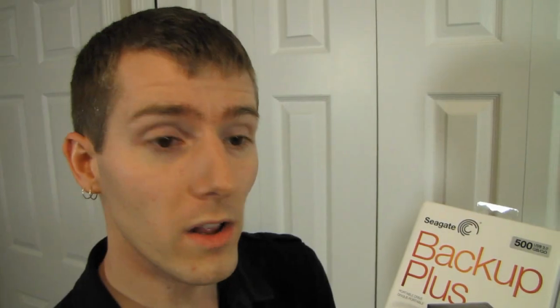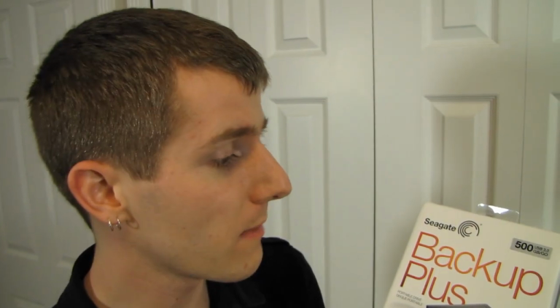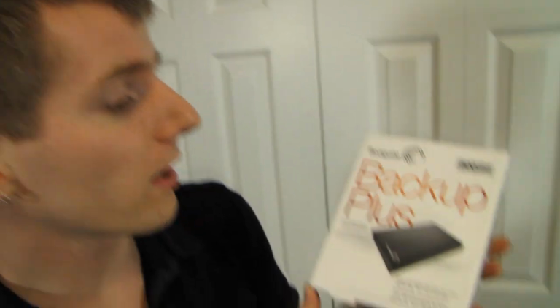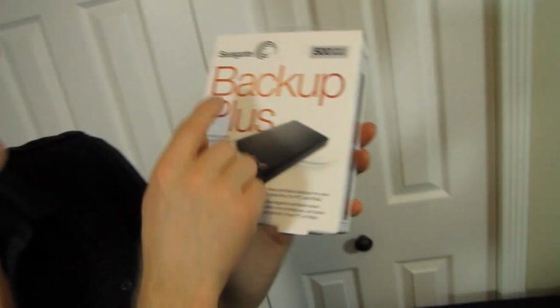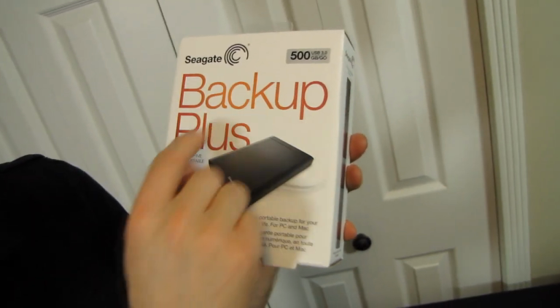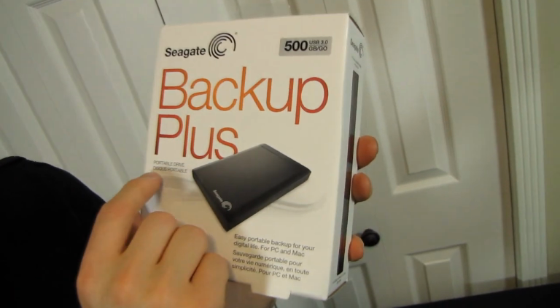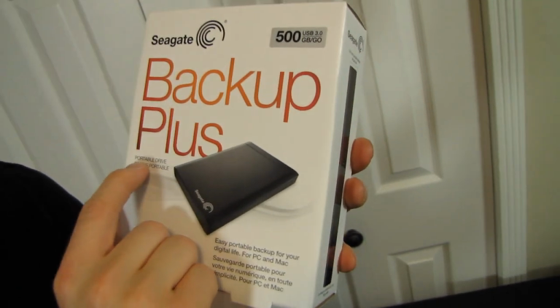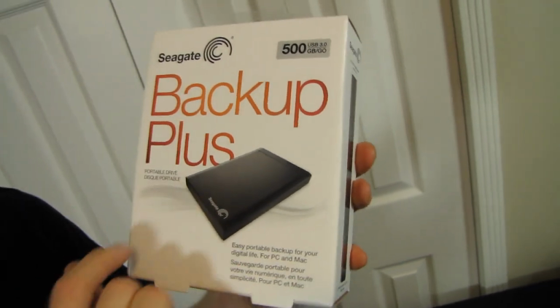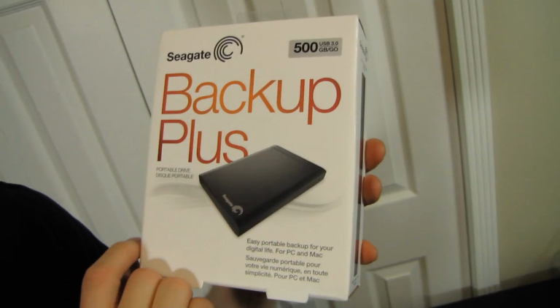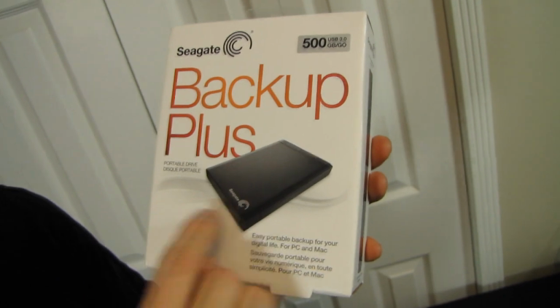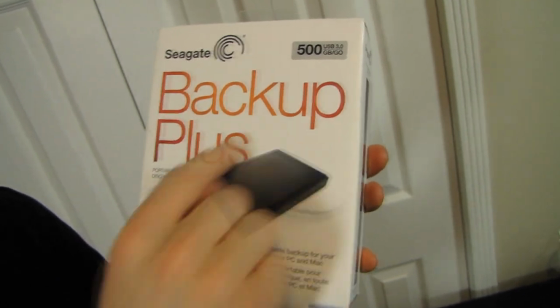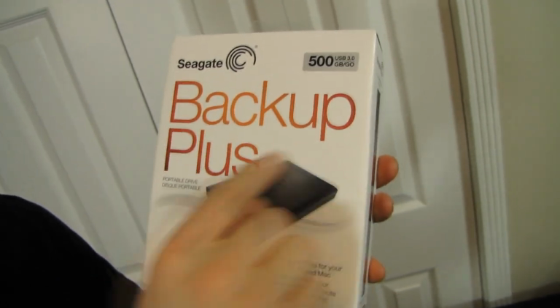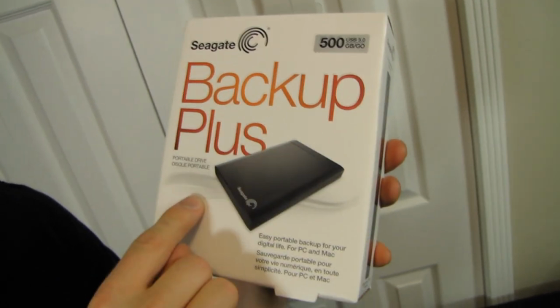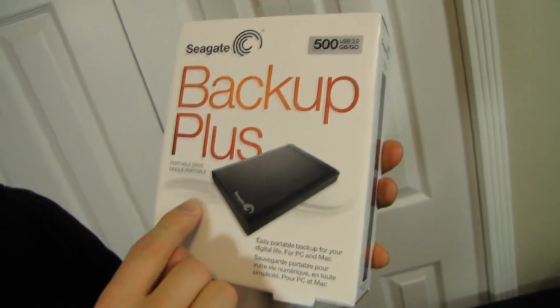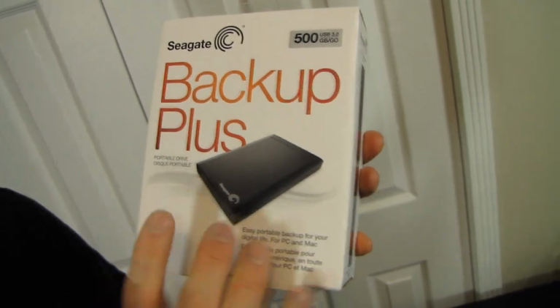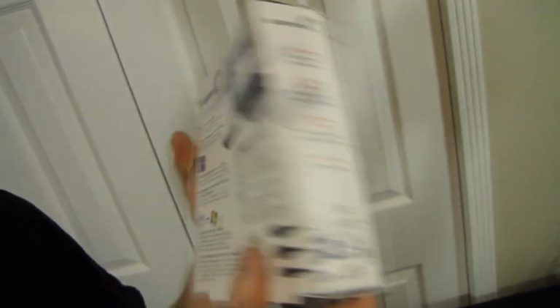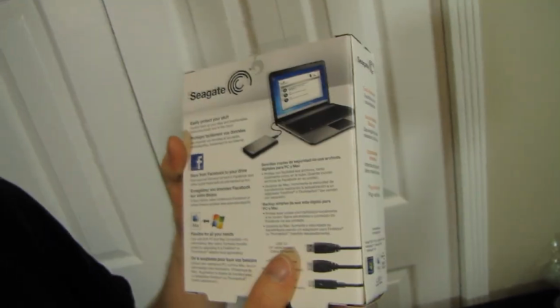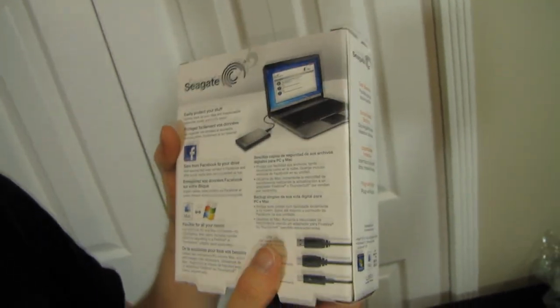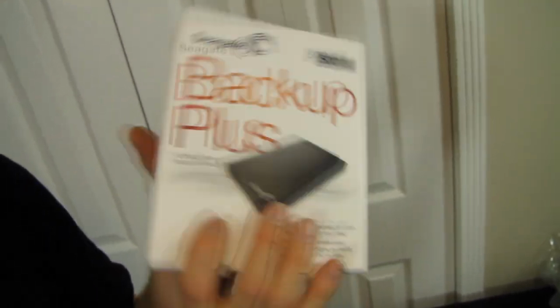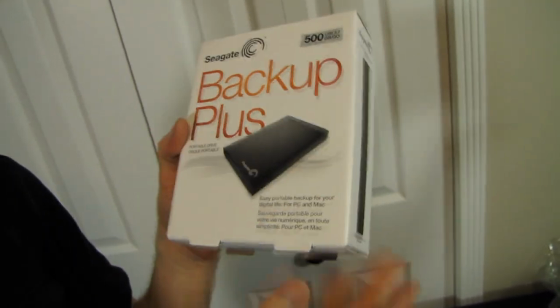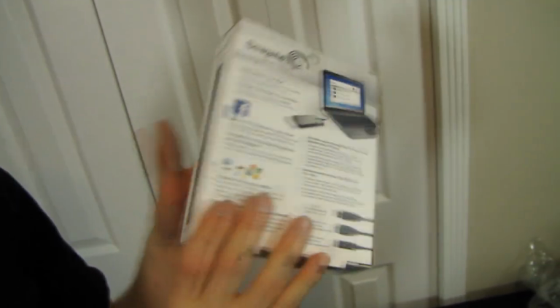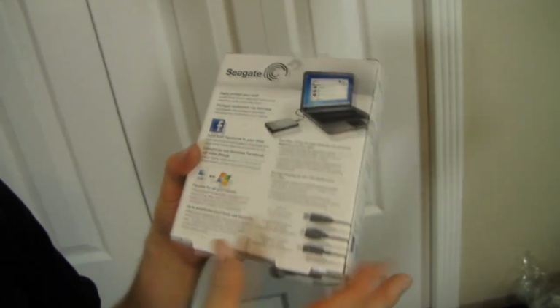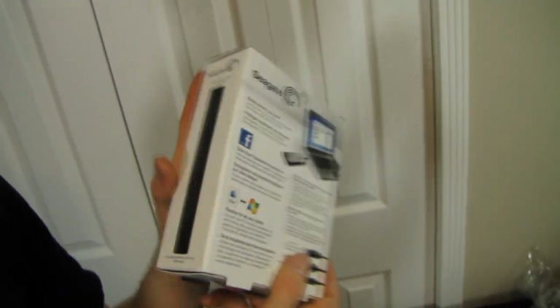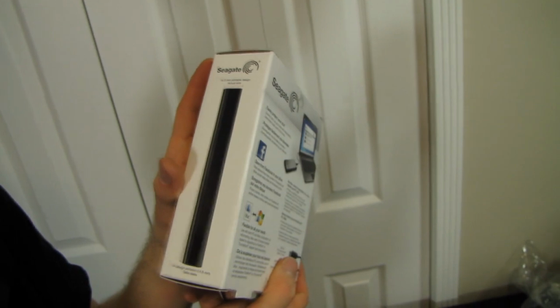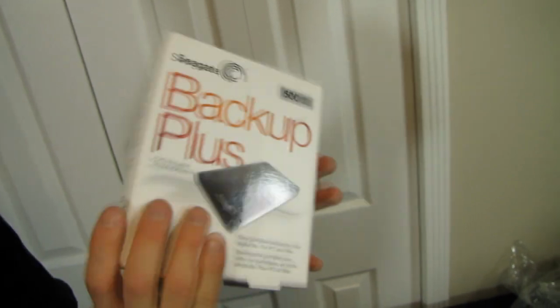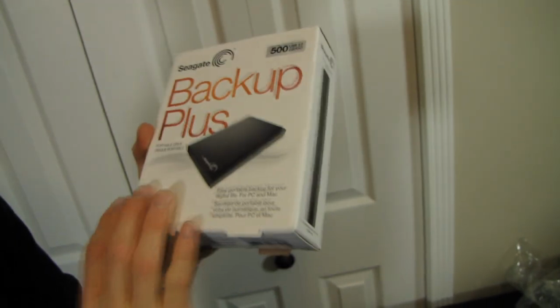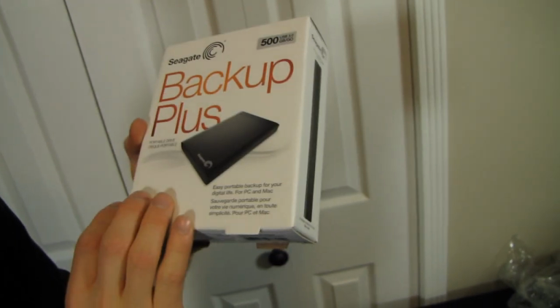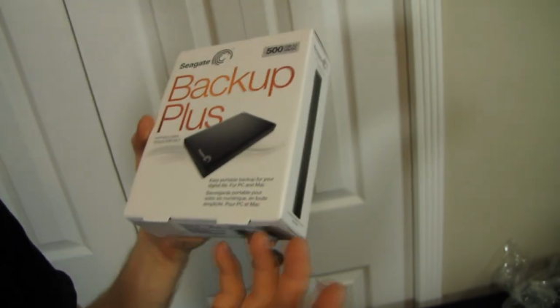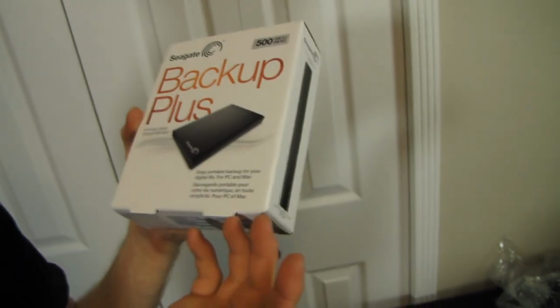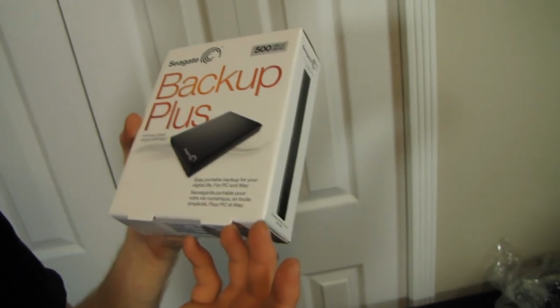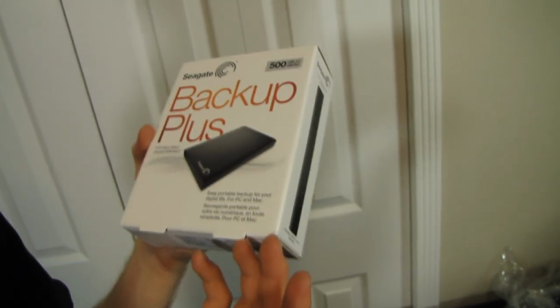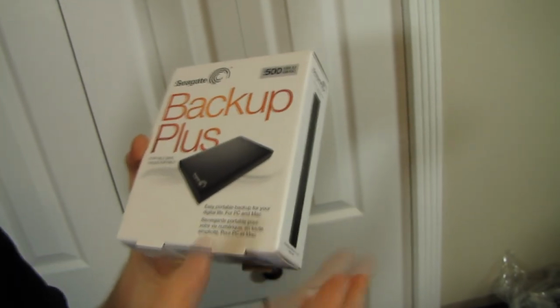Welcome to my unboxing of the Seagate Backup Plus Portable Drive. It is a portable hard drive, which means it uses a notebook drive as opposed to a desktop drive in an enclosure — two and a half inch, not three and a half inch.